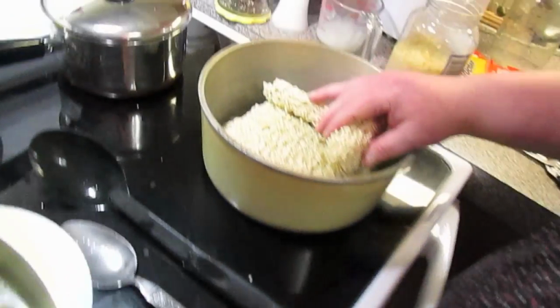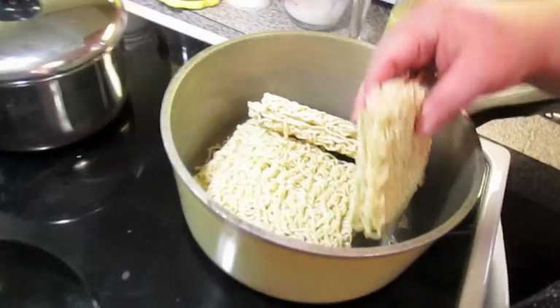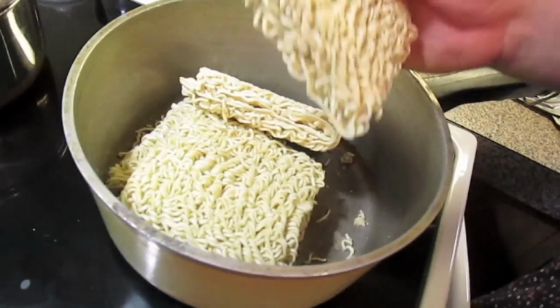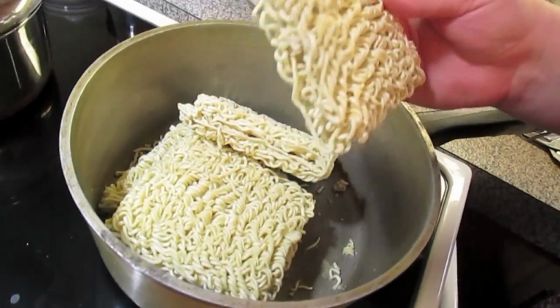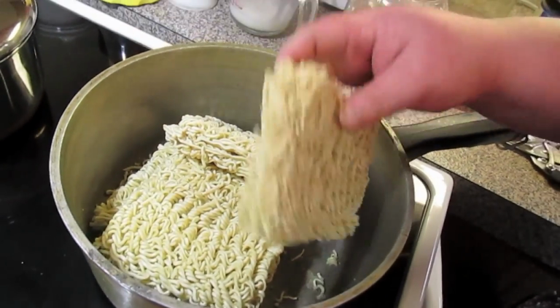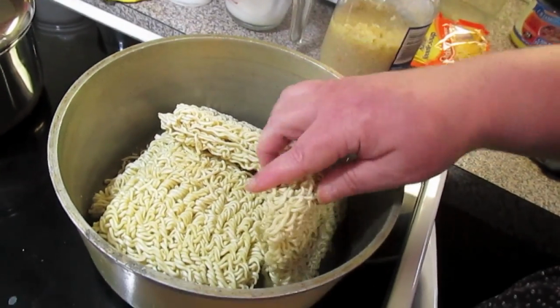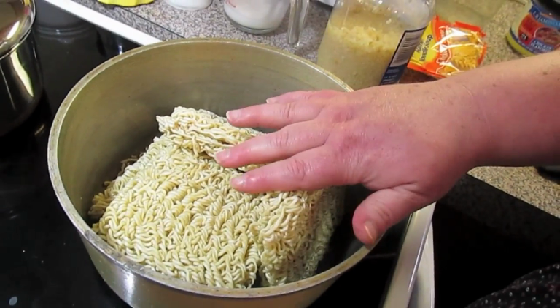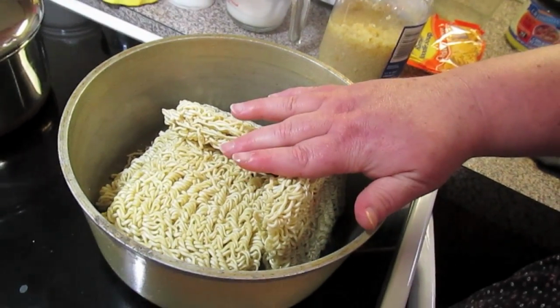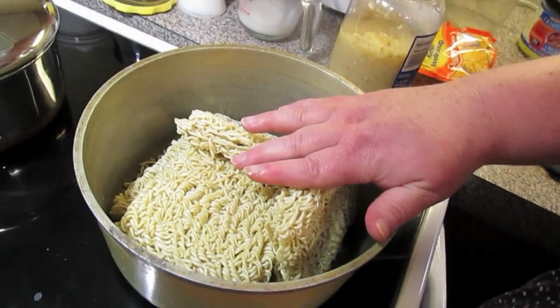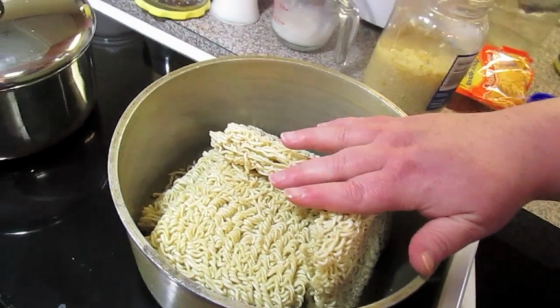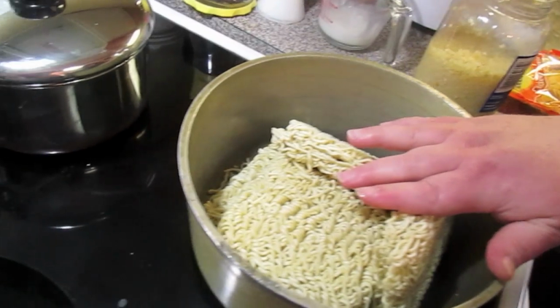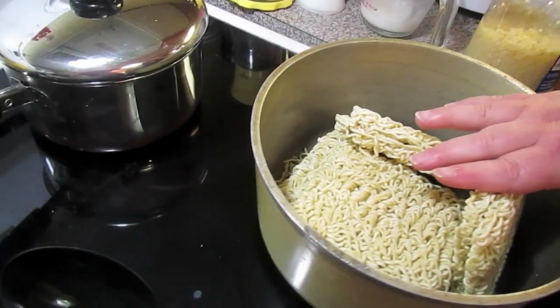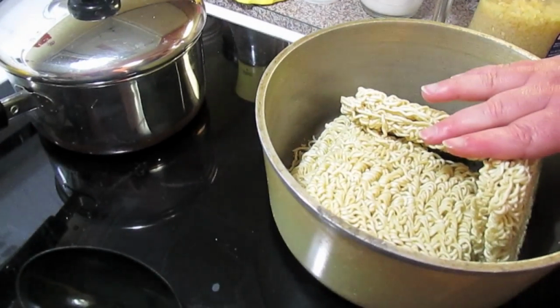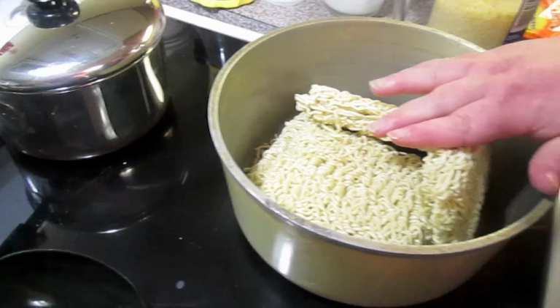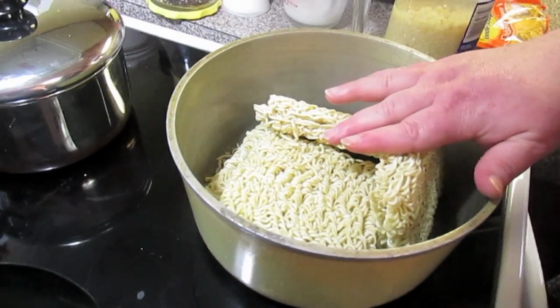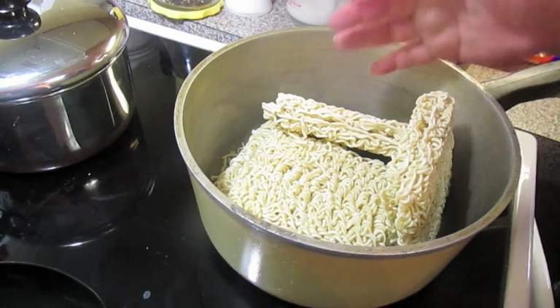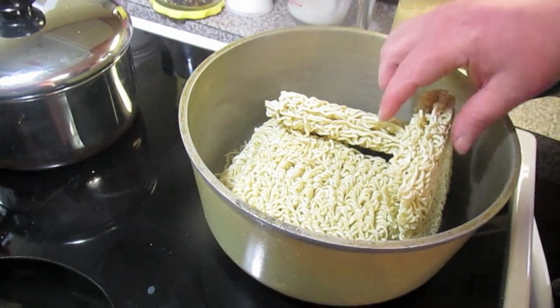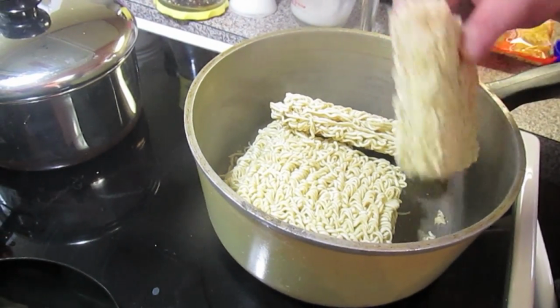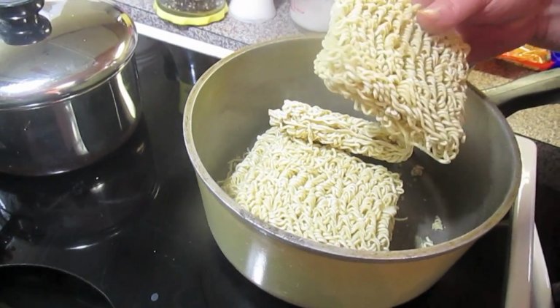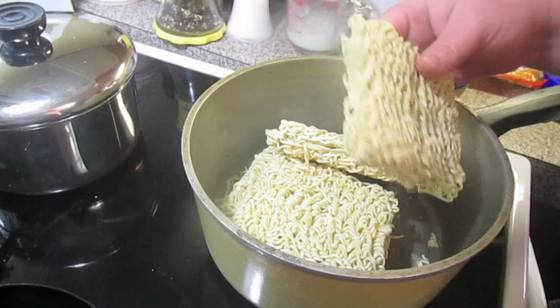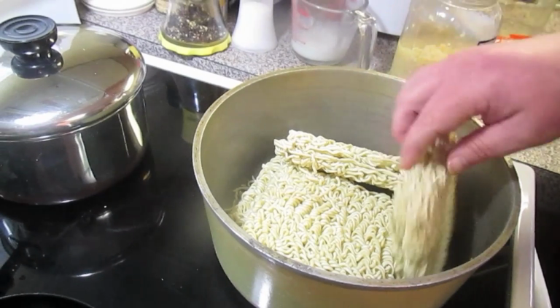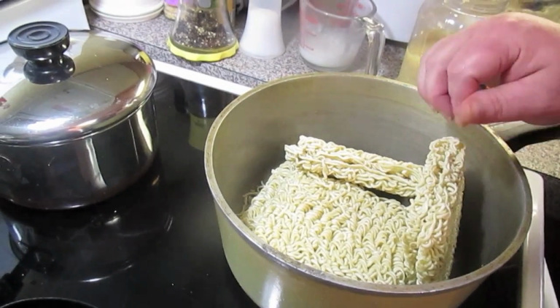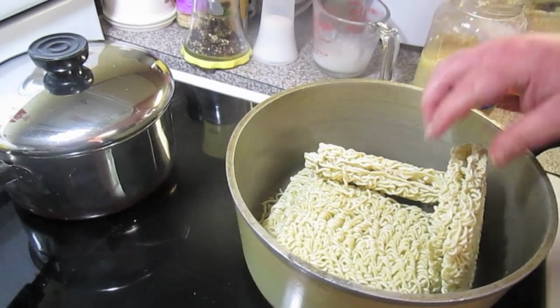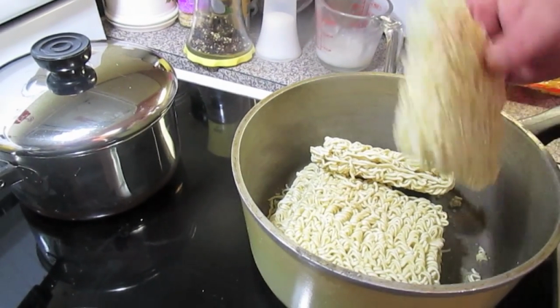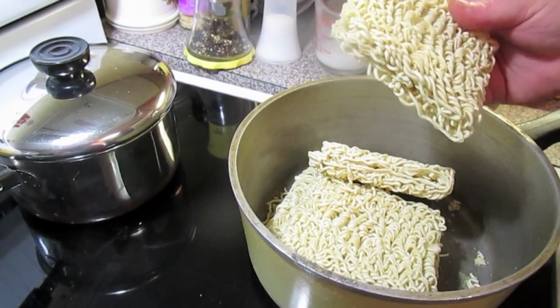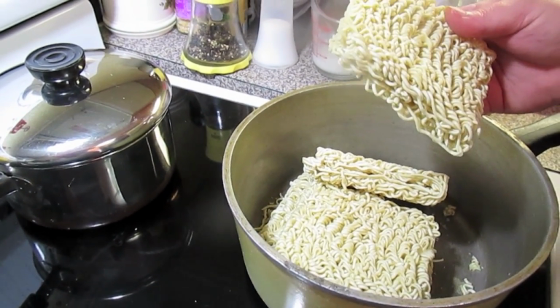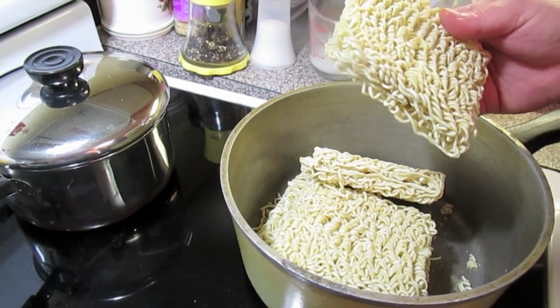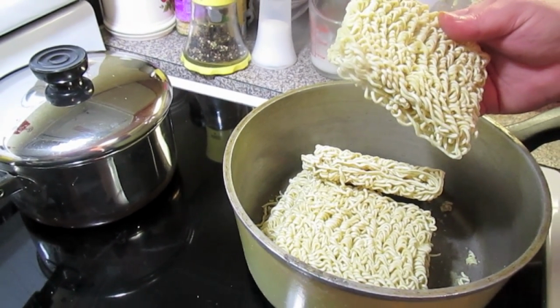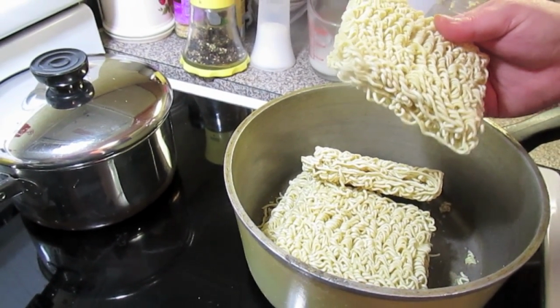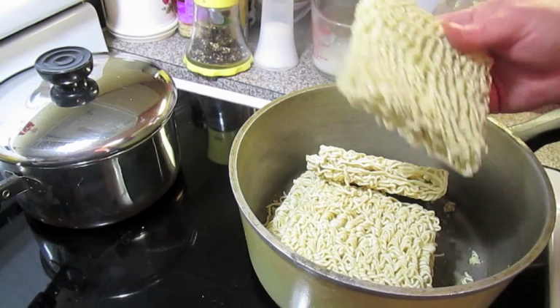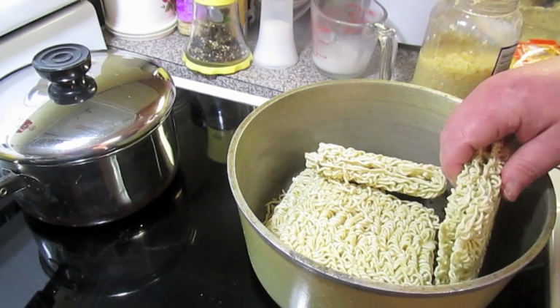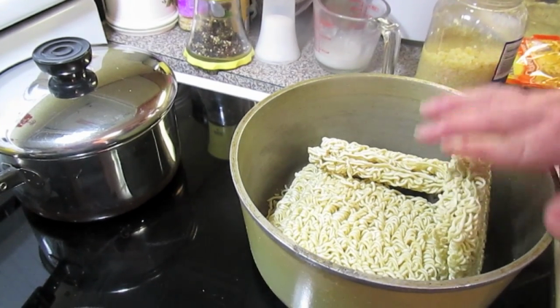For each bowl you'll need a pack of noodles — that's adult size. But for kids you could probably break one pack up and serve two kids.